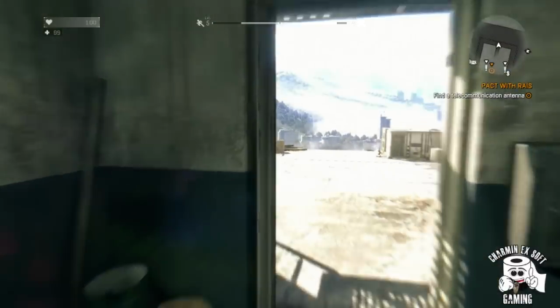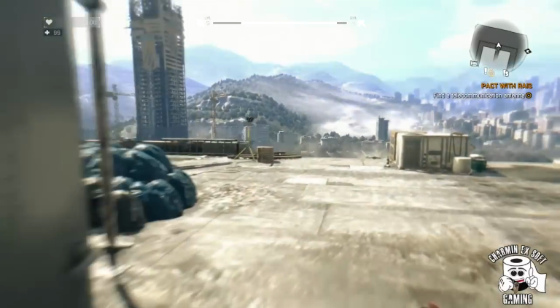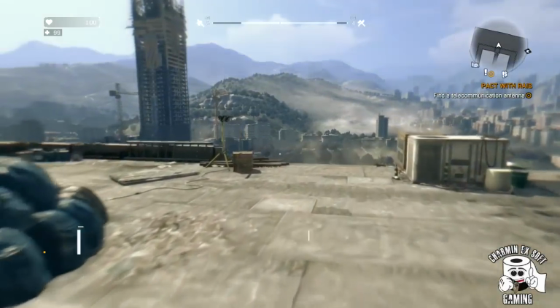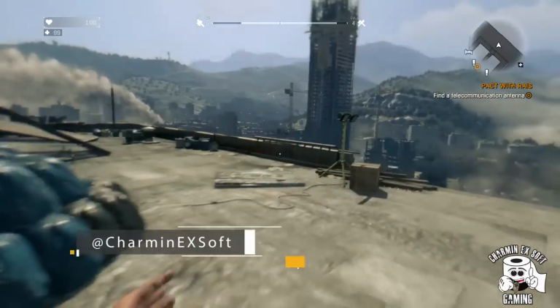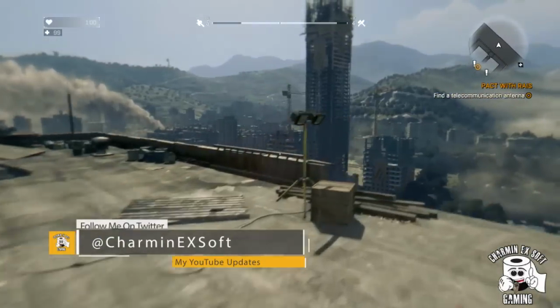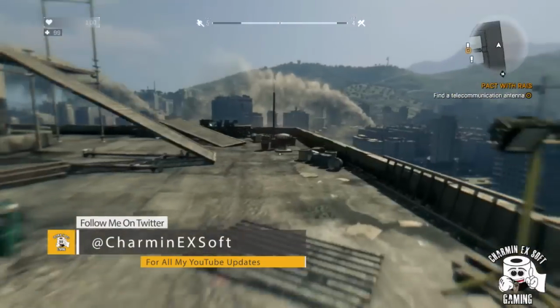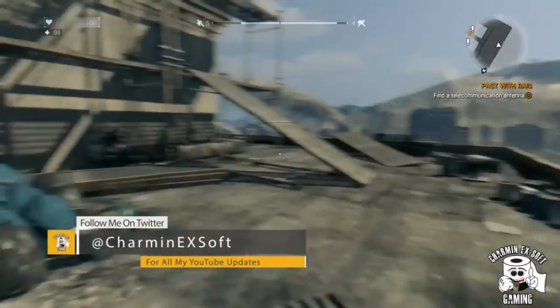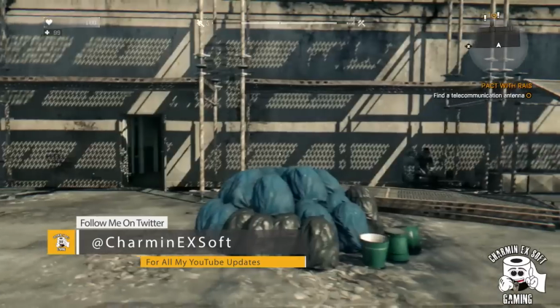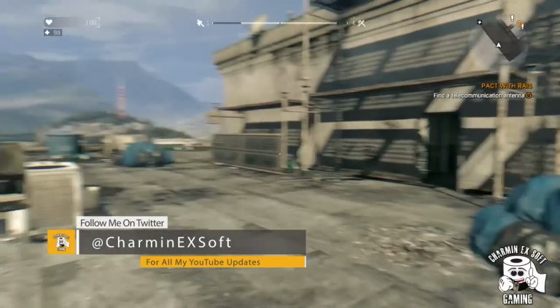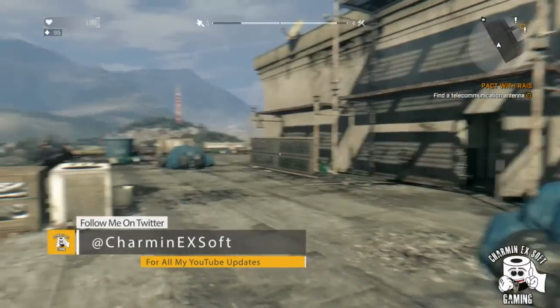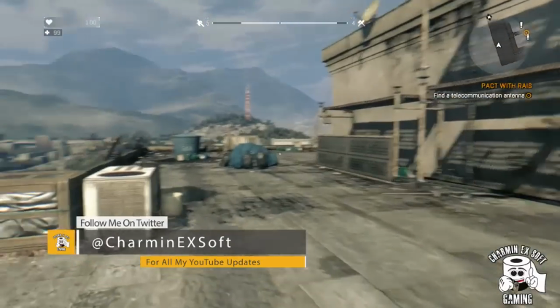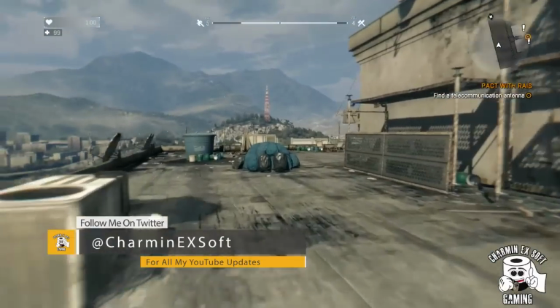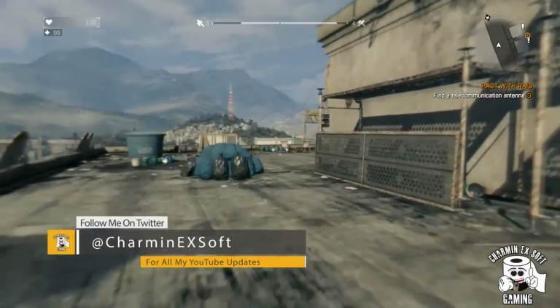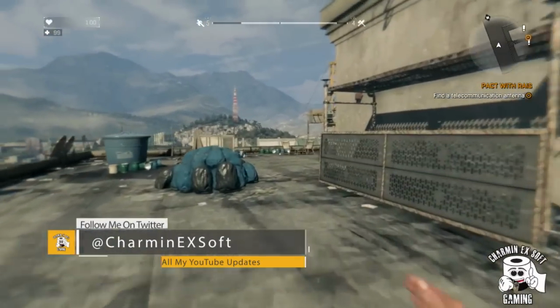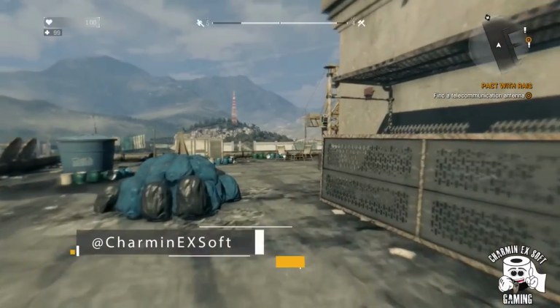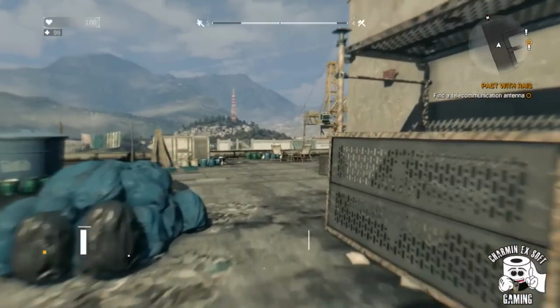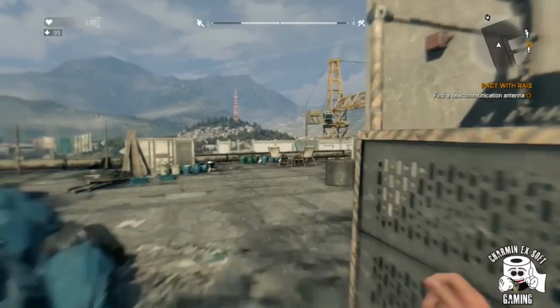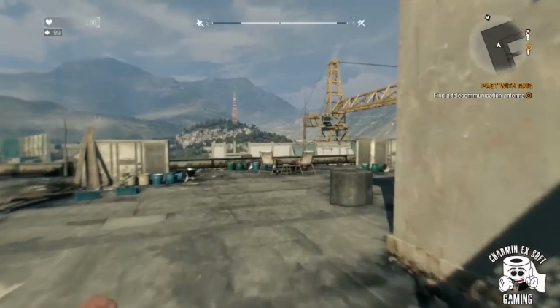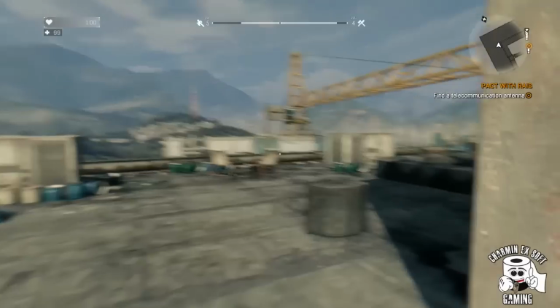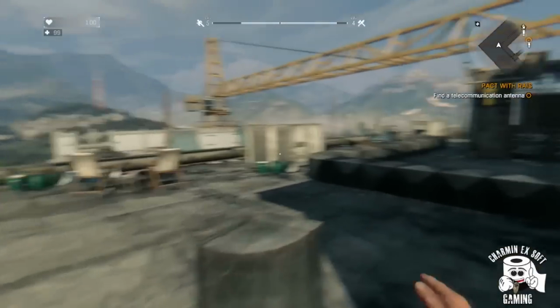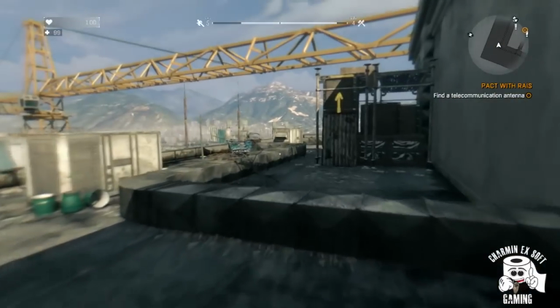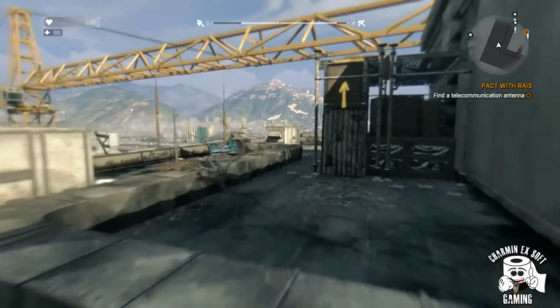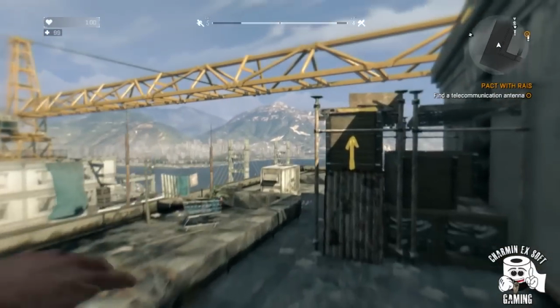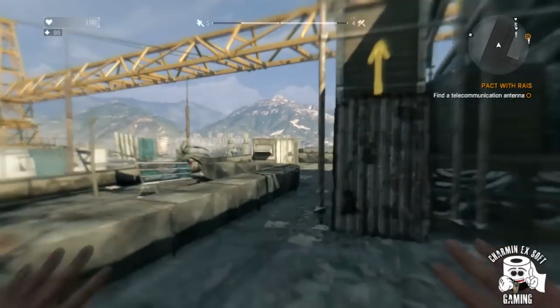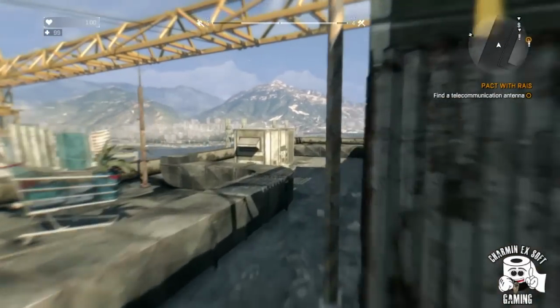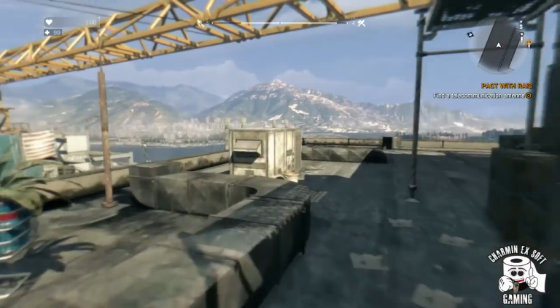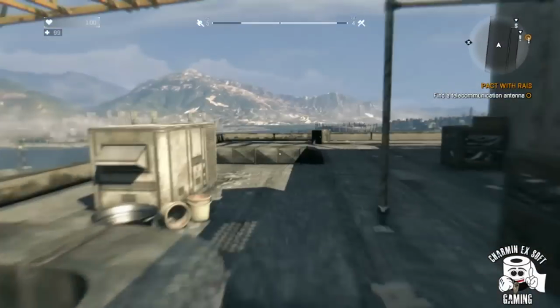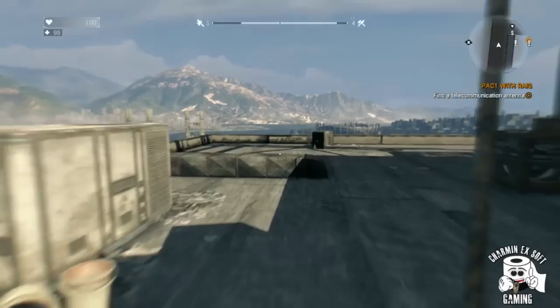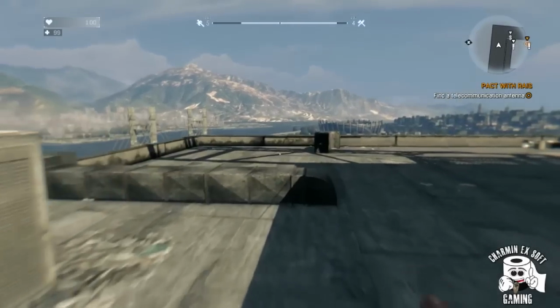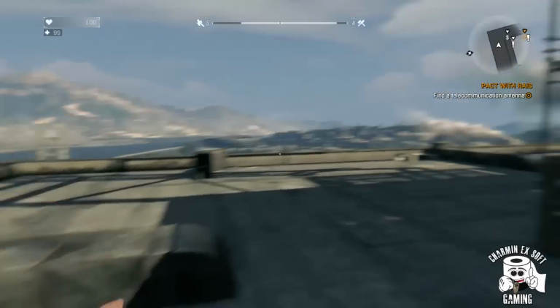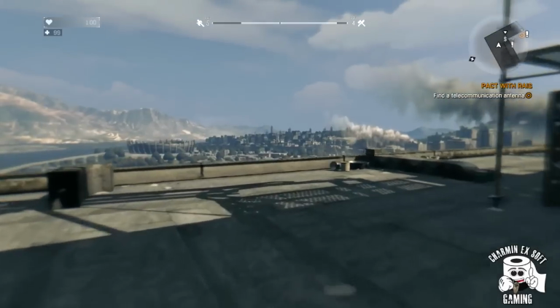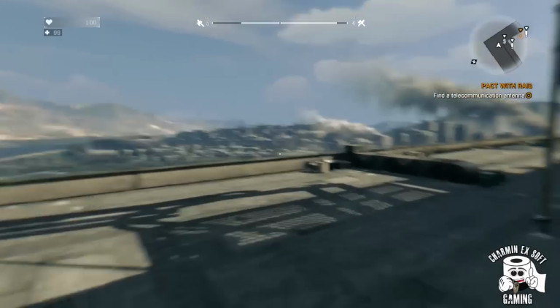What's up YouTube, Charmin X Soft here bringing you another Dying Light video. Today I'm going to show you how to get the most hilarious weapon in the game. It's called the sick bomb, or what I like to call the farting zombie grenade.